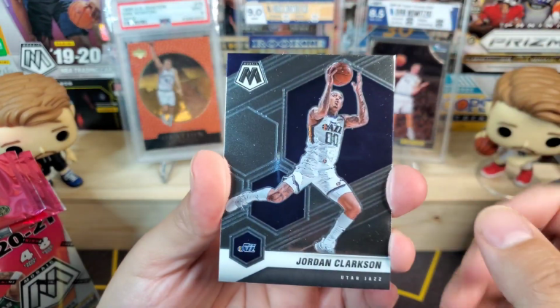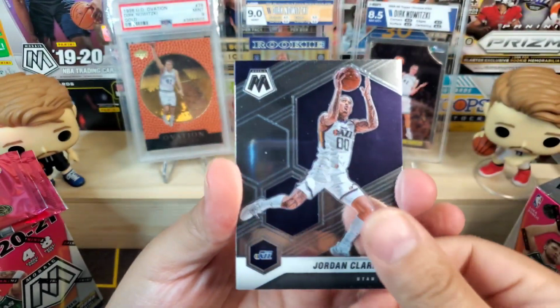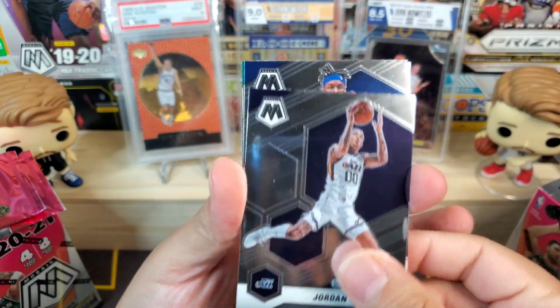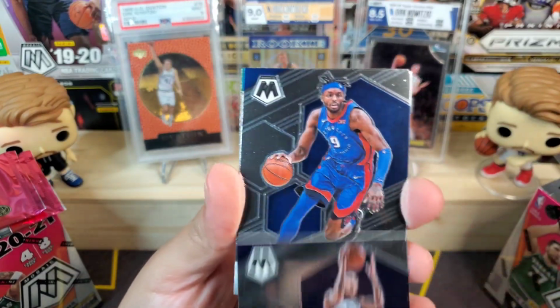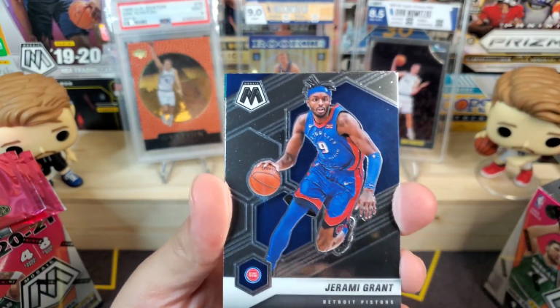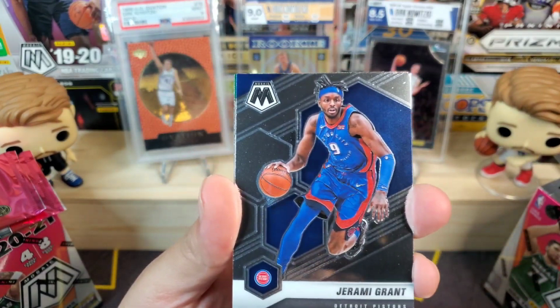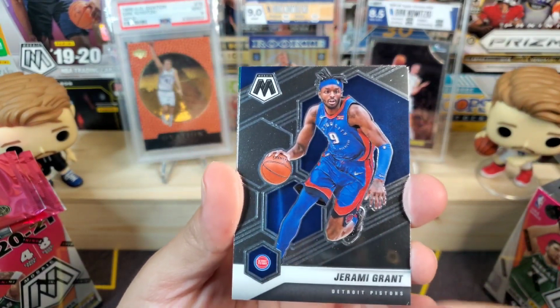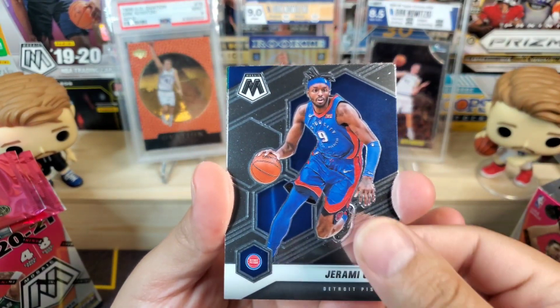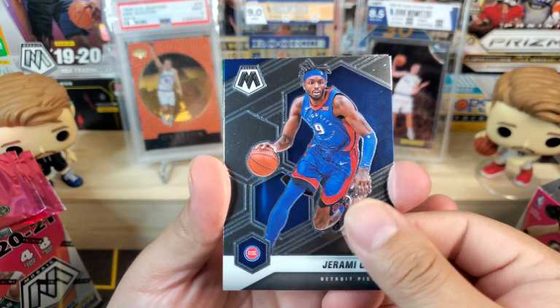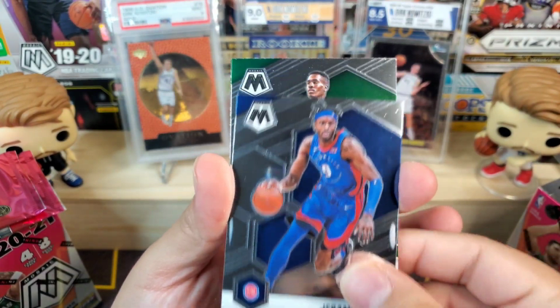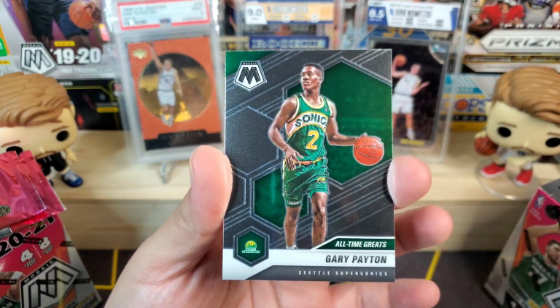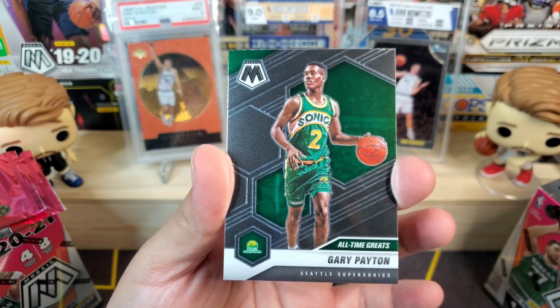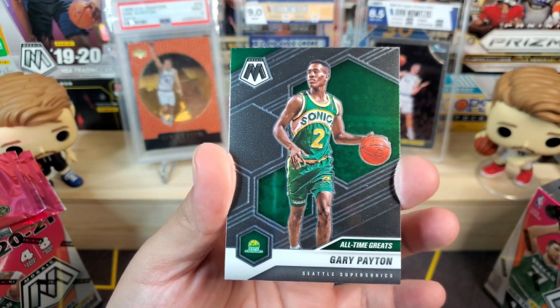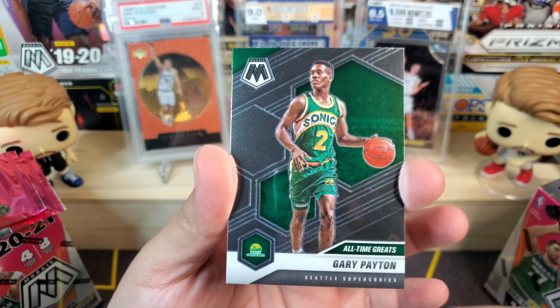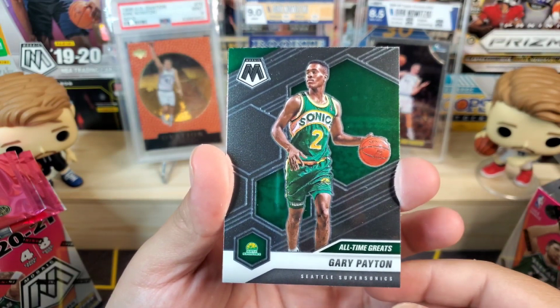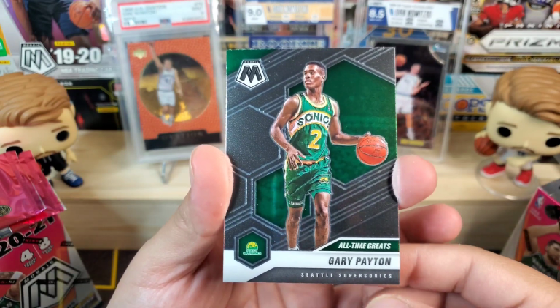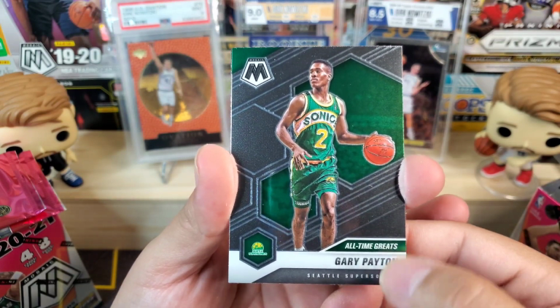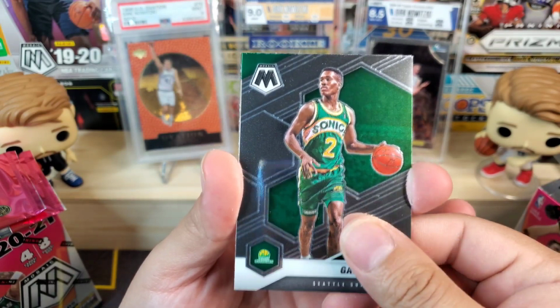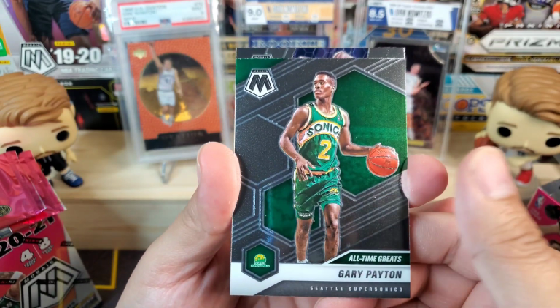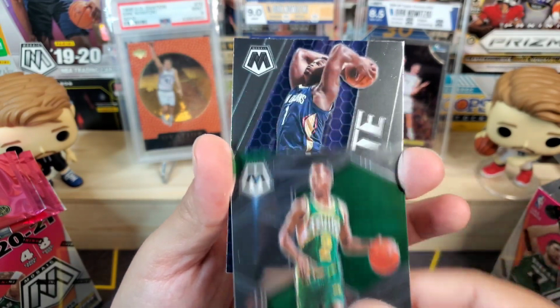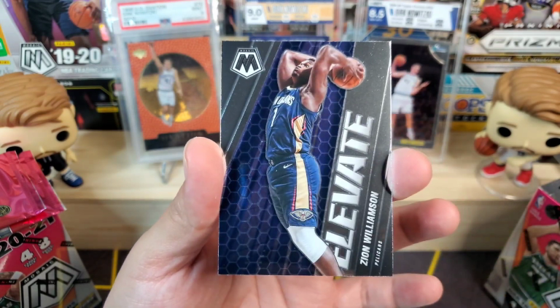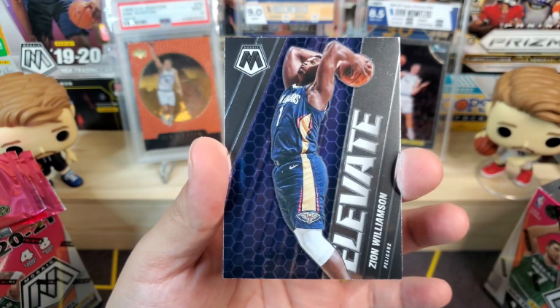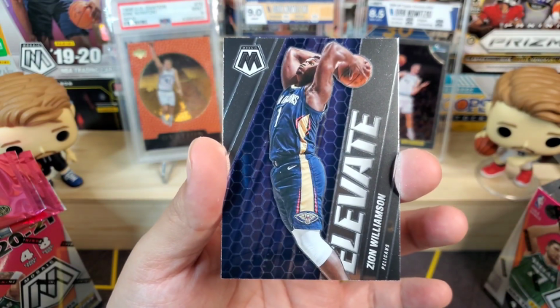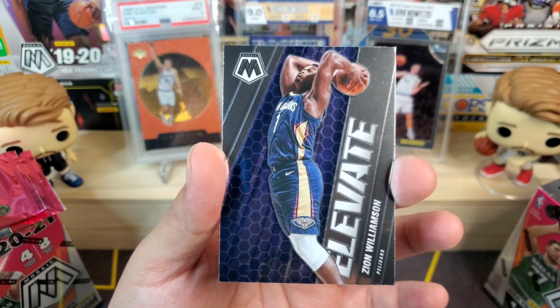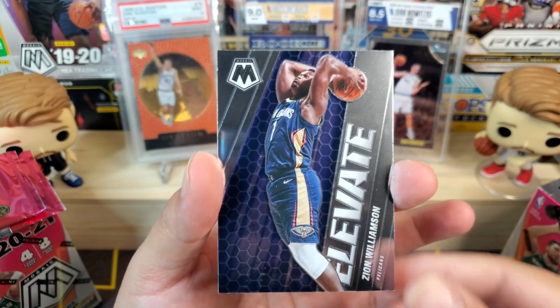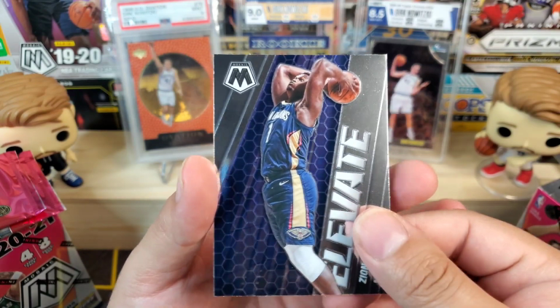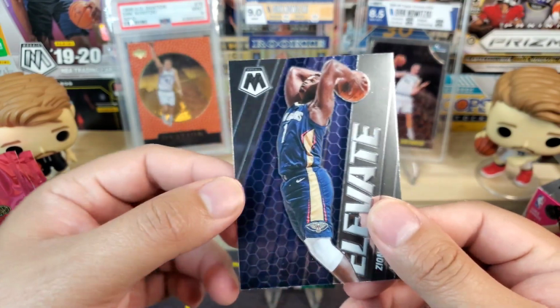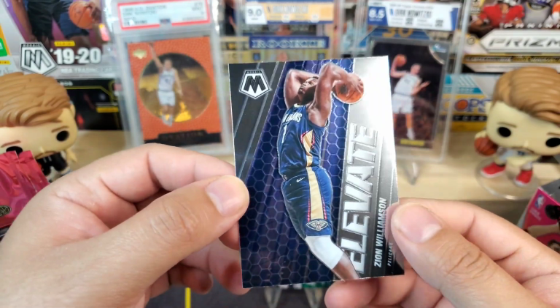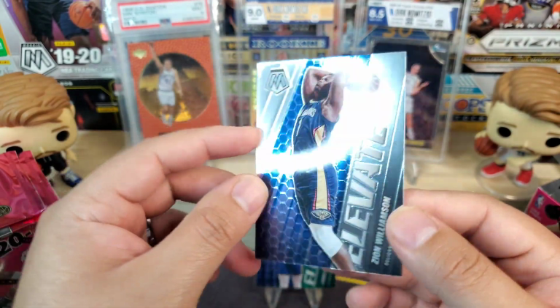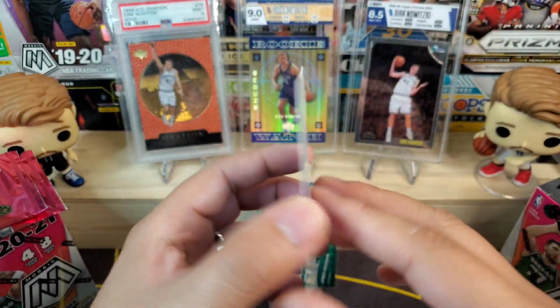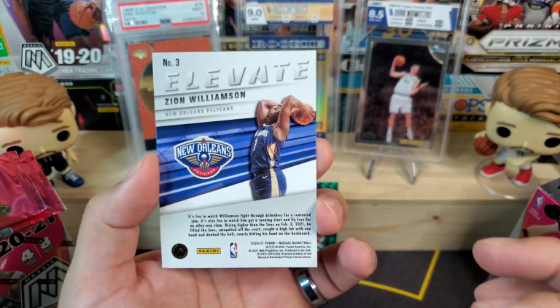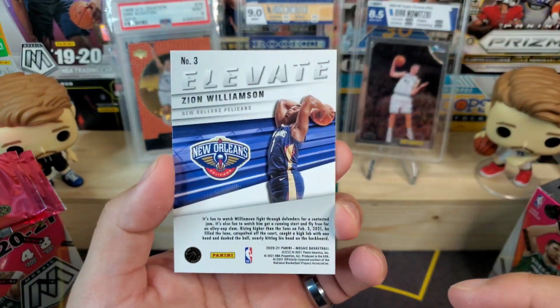Jordan Clarkson, Jerami Grant, and then we got an all-time great Gary Payton, and then an elevate Zion Williamson — that's a pretty cool one, we'll take that.